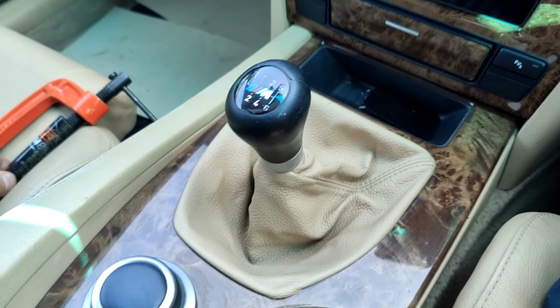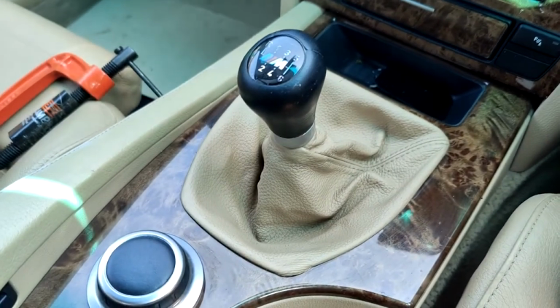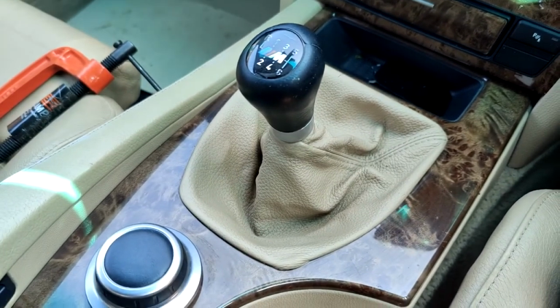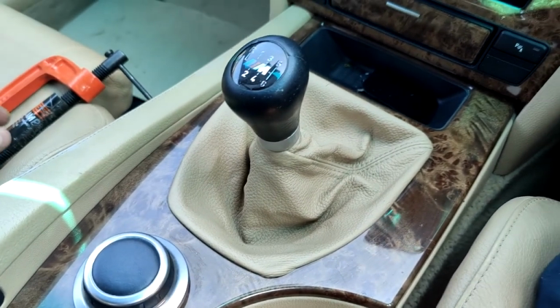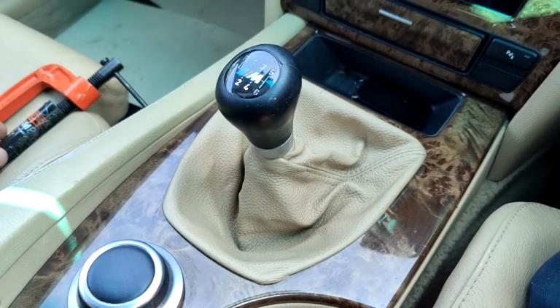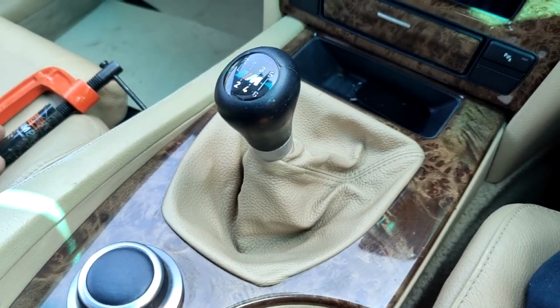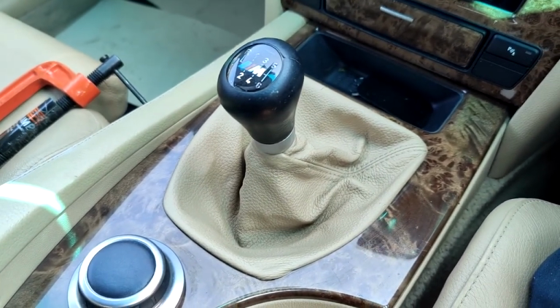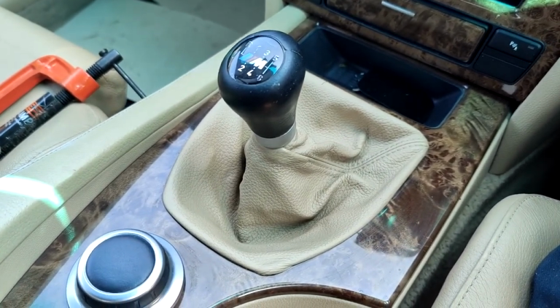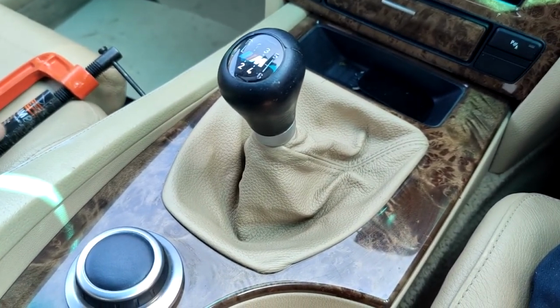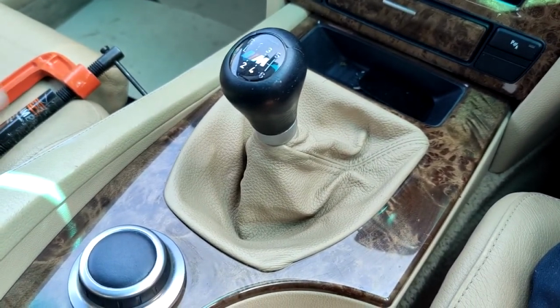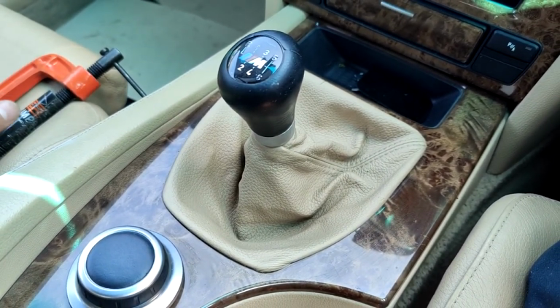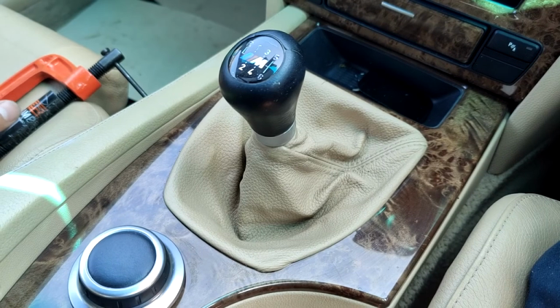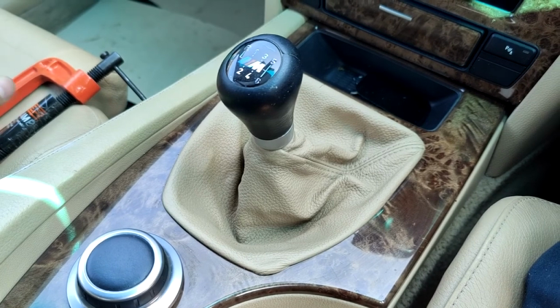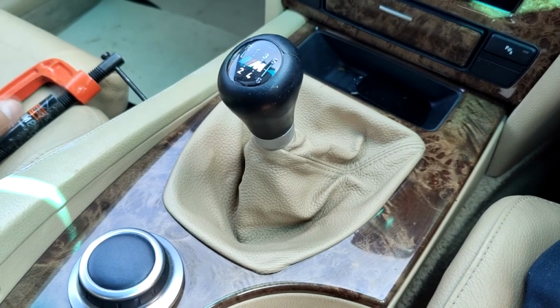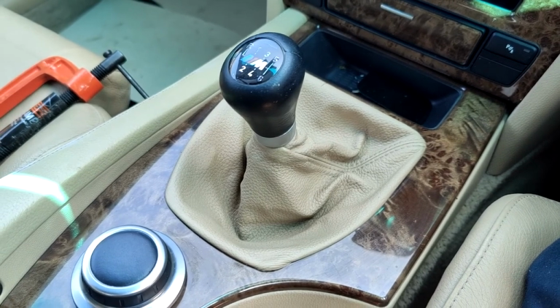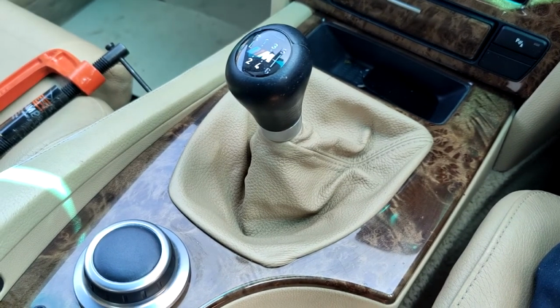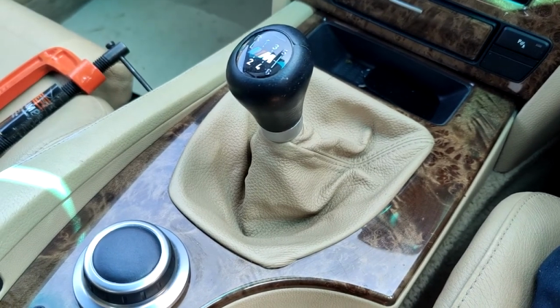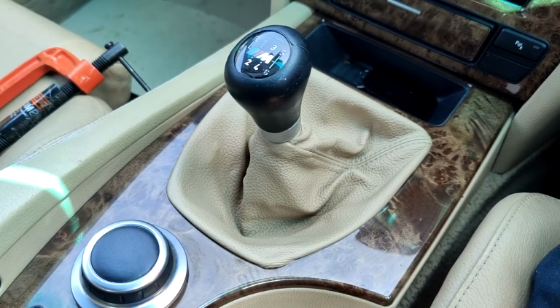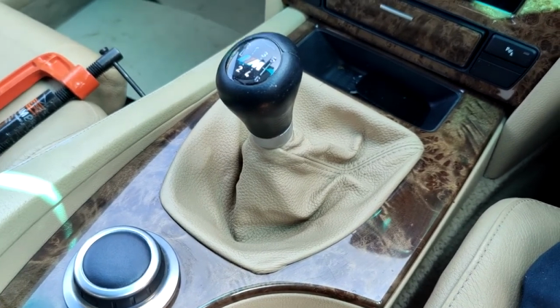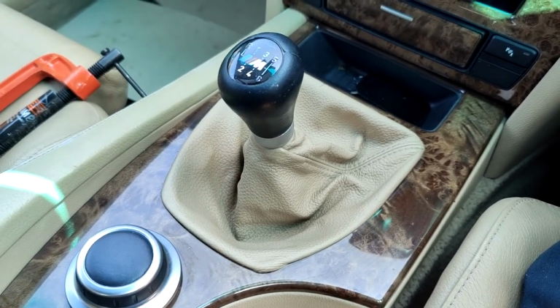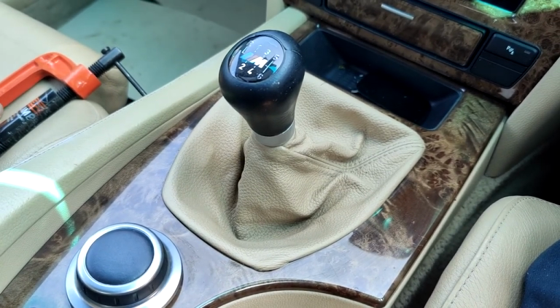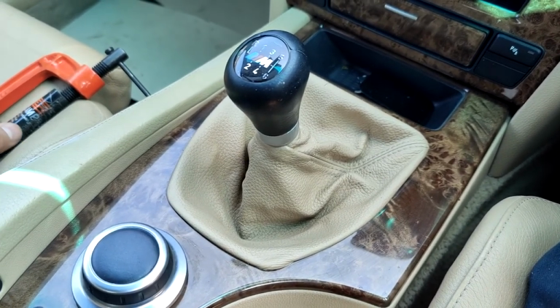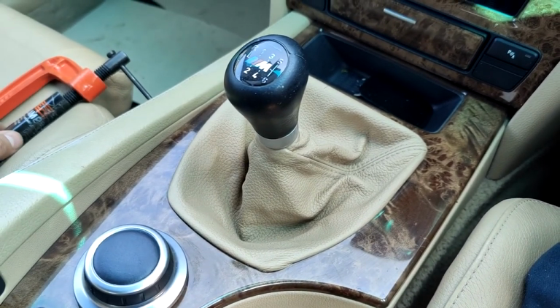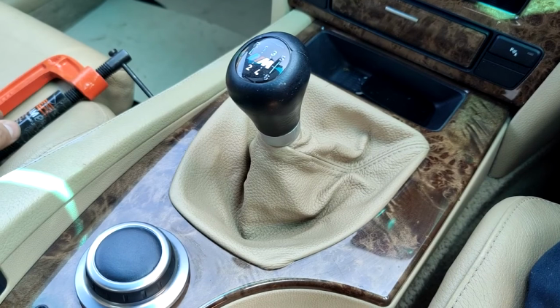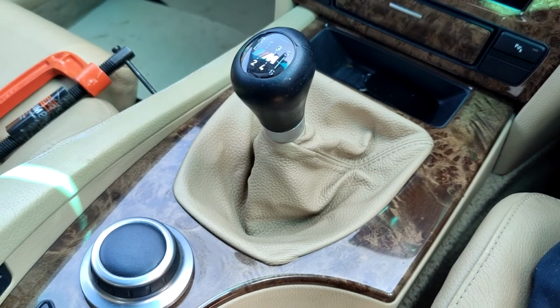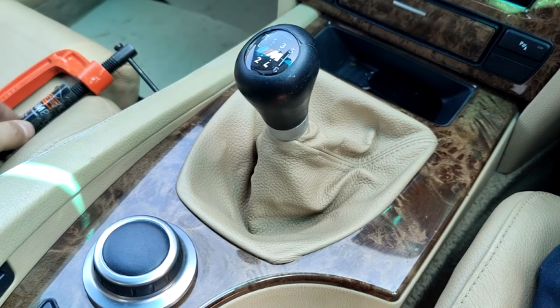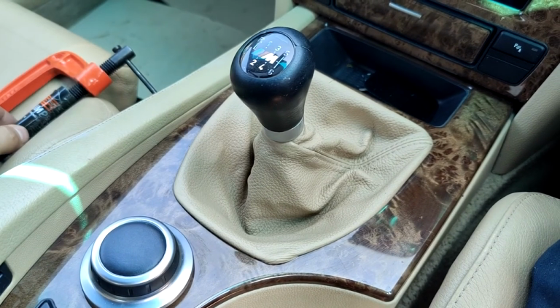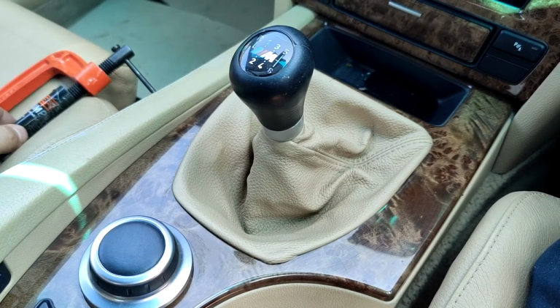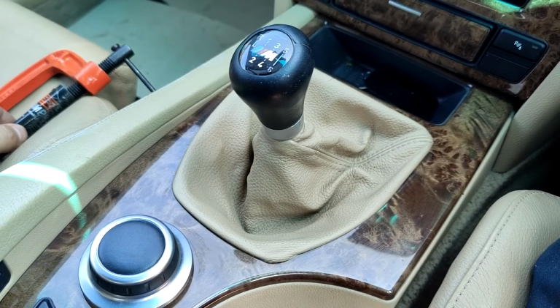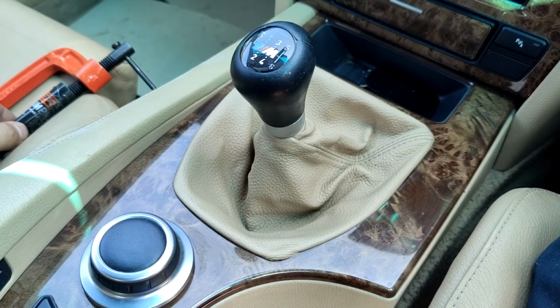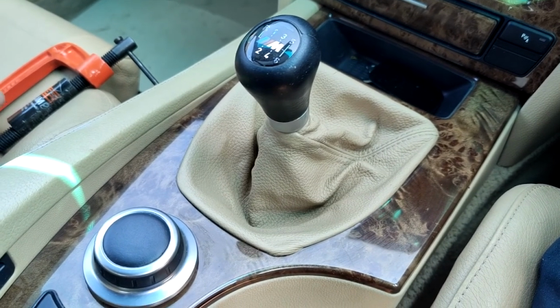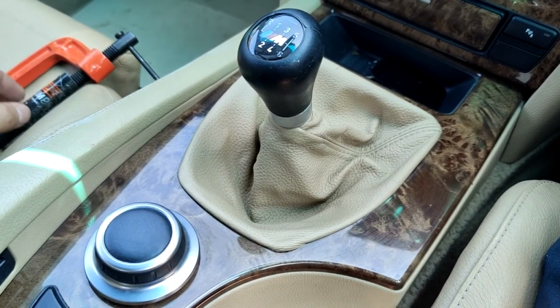Hello everyone, today I will show you how to replace the brake discs and the brake pads on BMW E60. This is quite a simple job — it doesn't require high knowledge, so I think all of you should be able to do that.